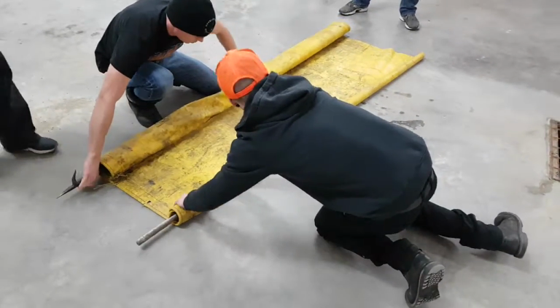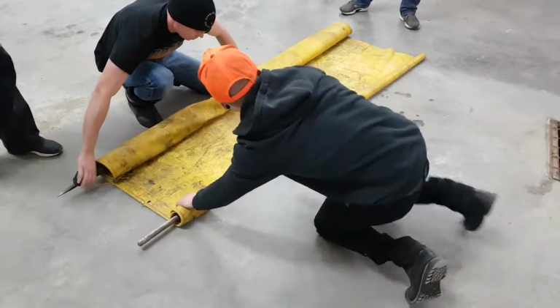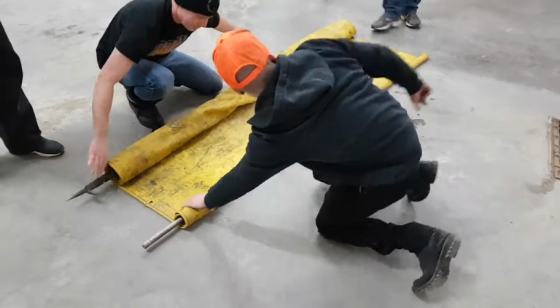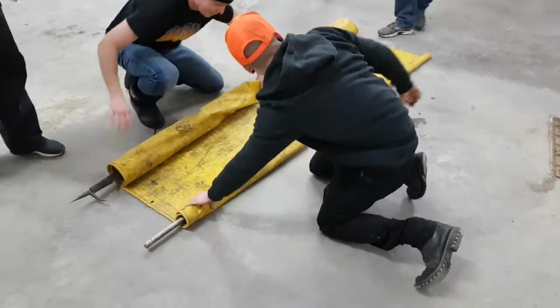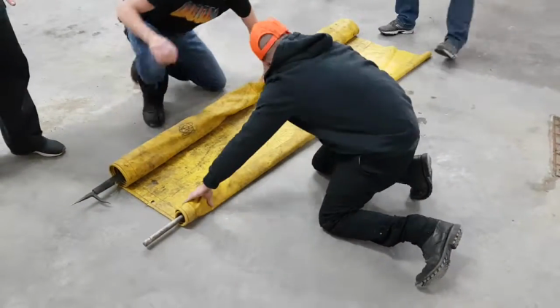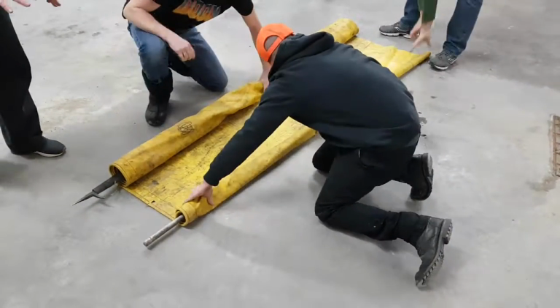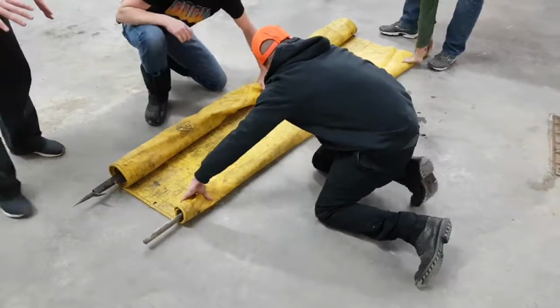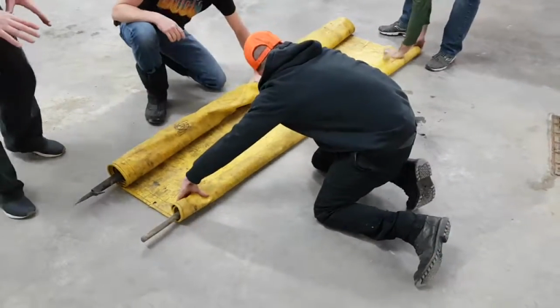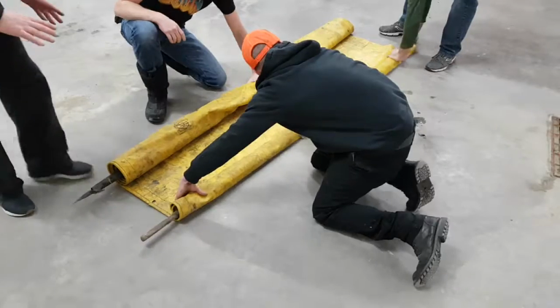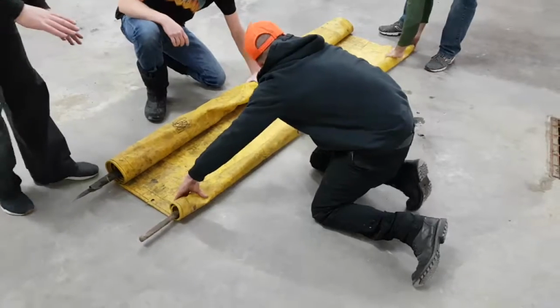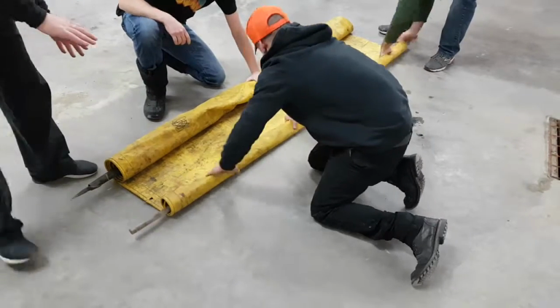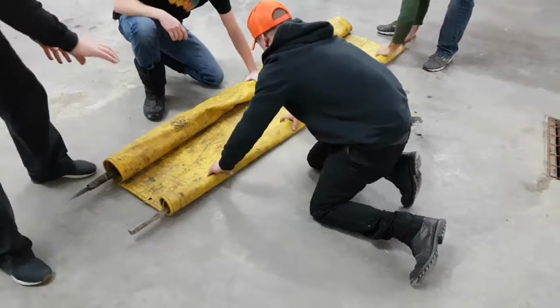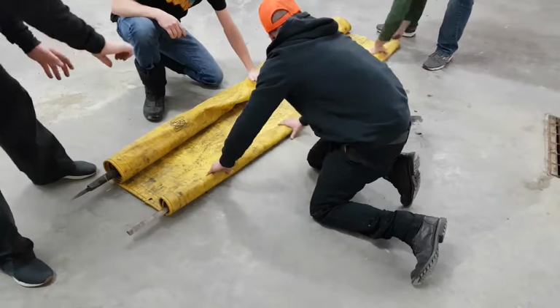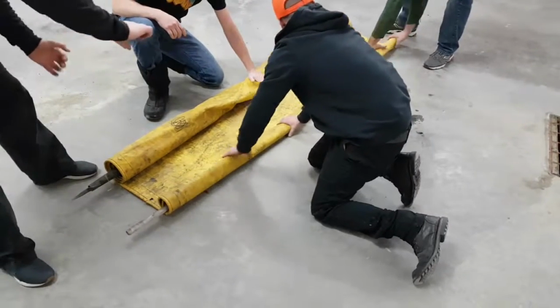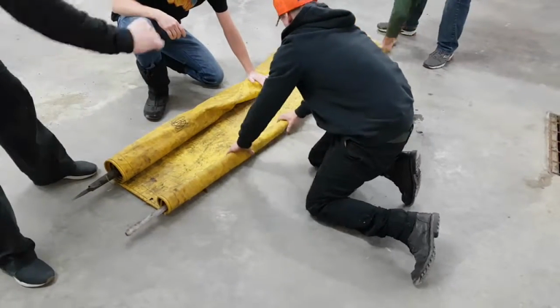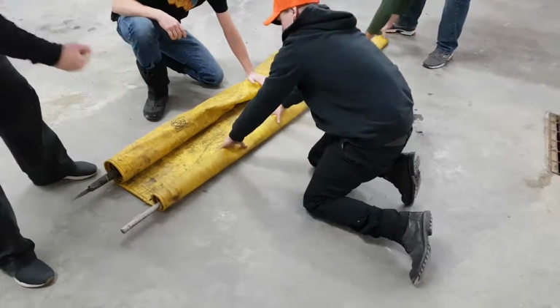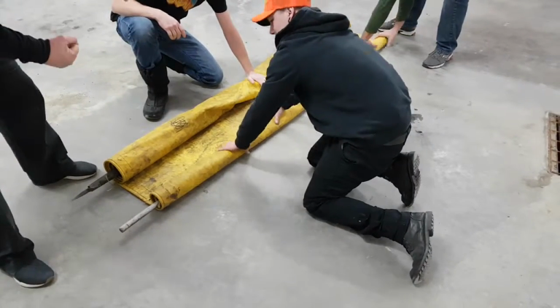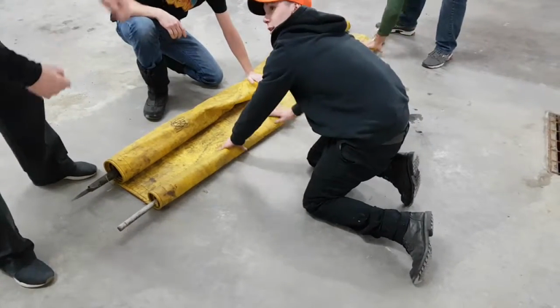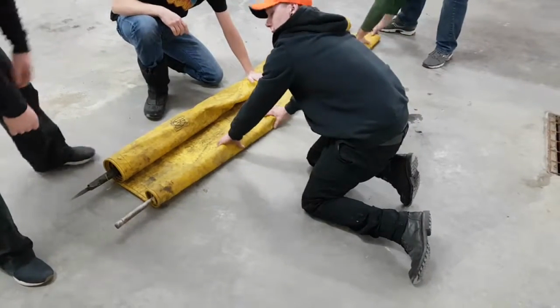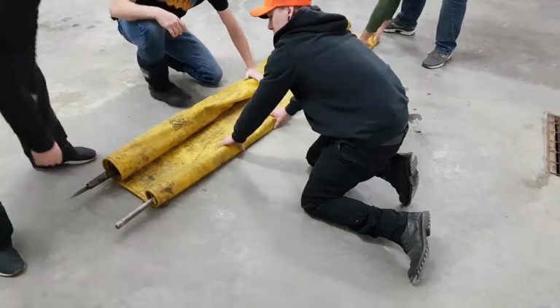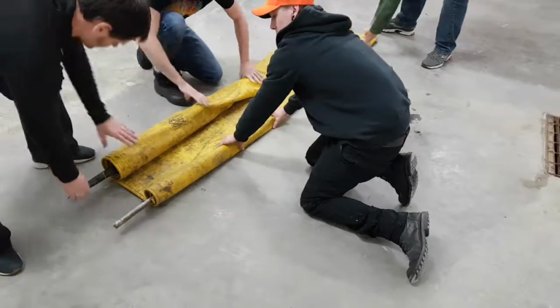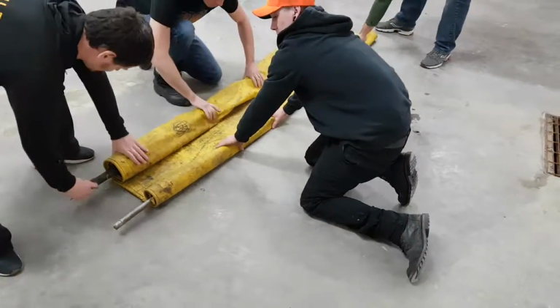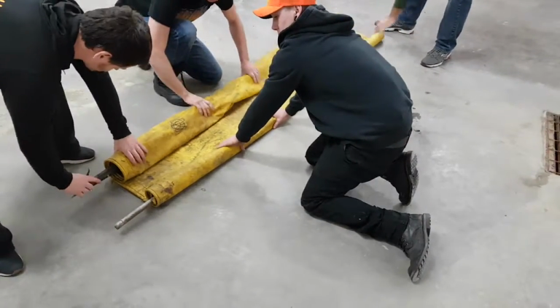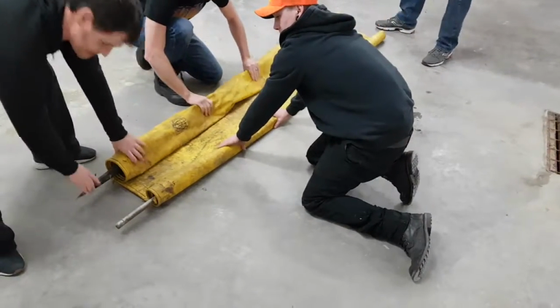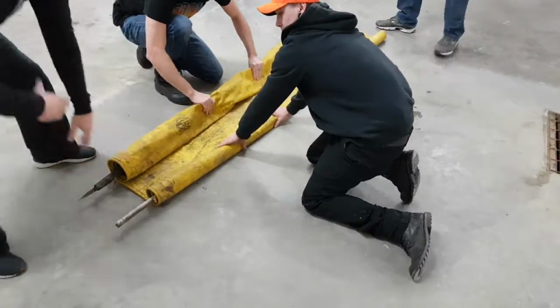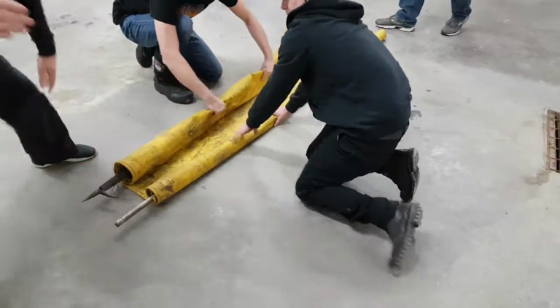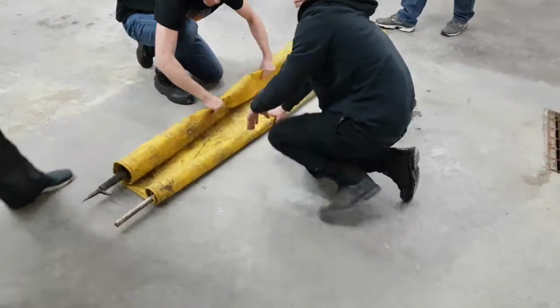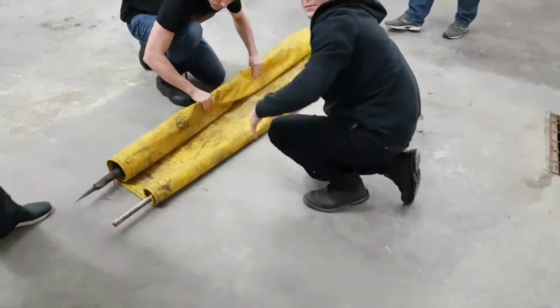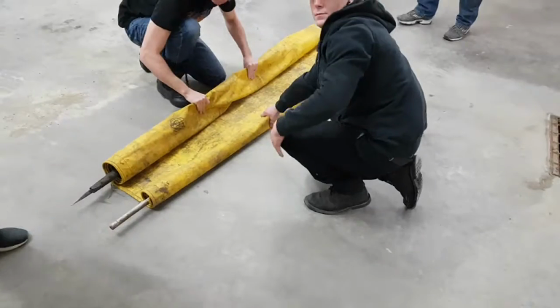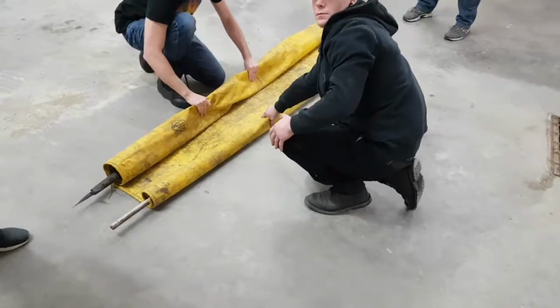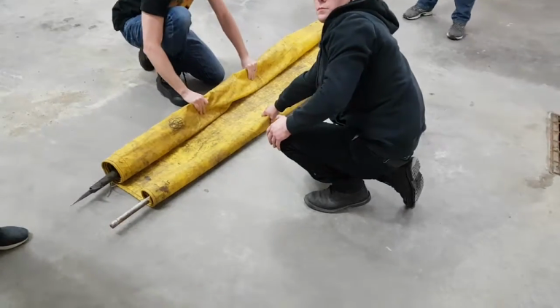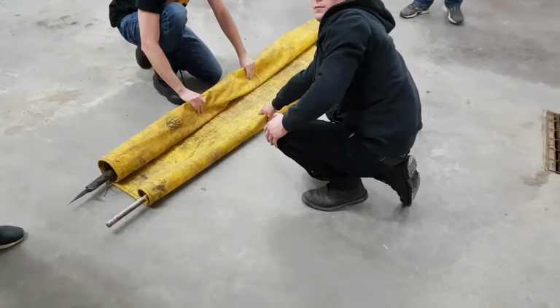We're at a decent point right here. So now what you guys are going to do is flip it over and make sure that this pipe goes up onto here.